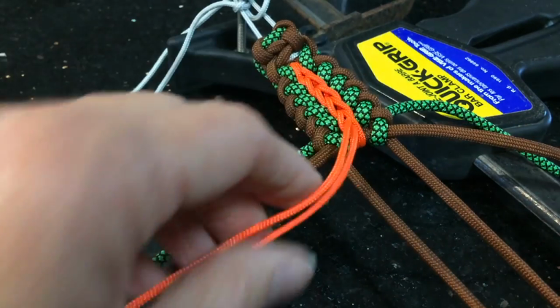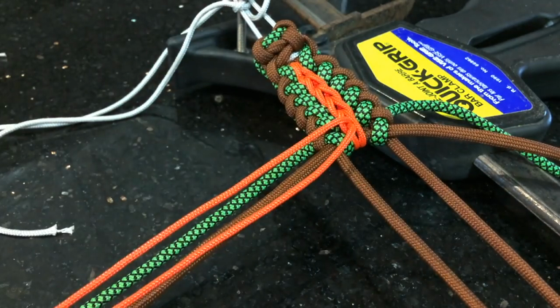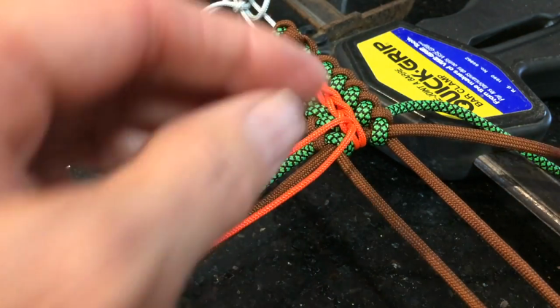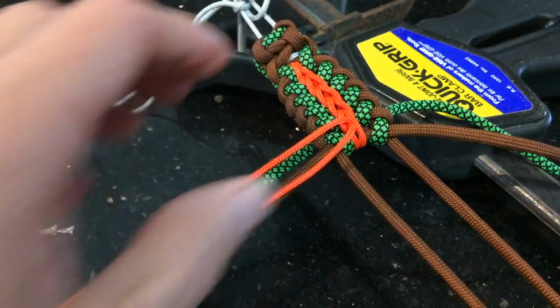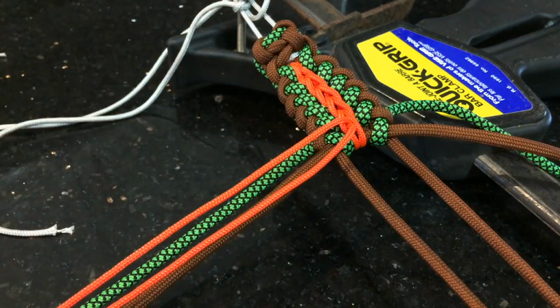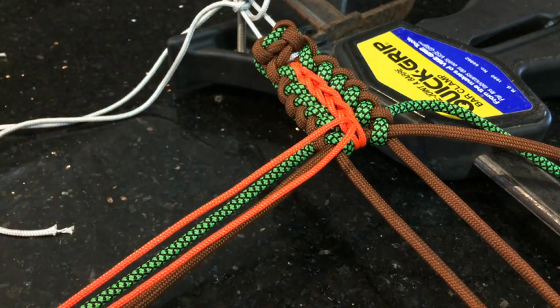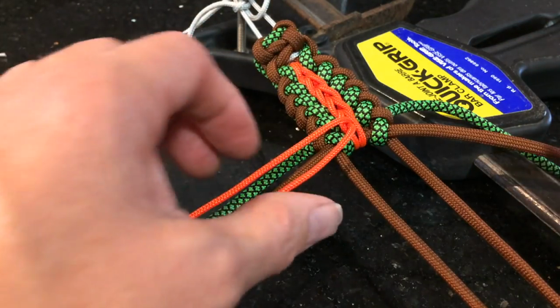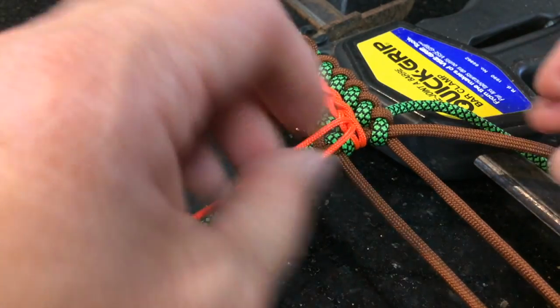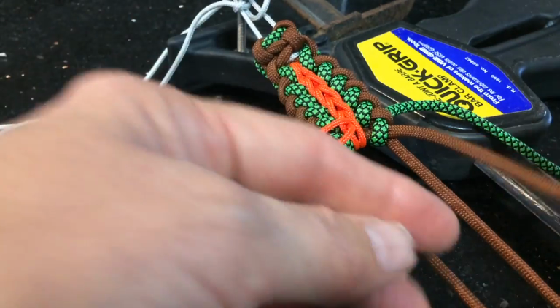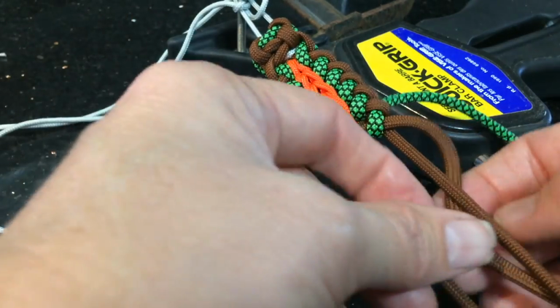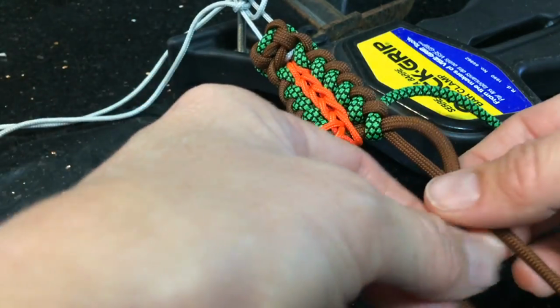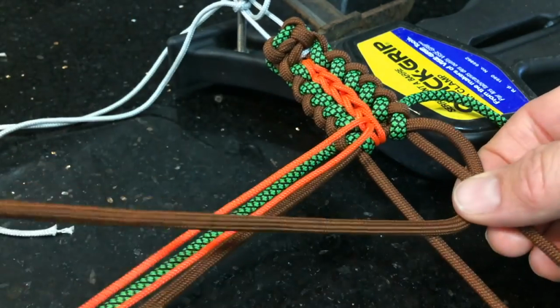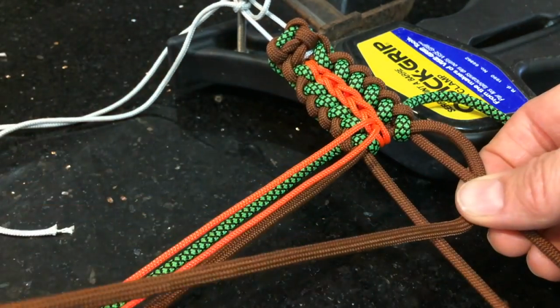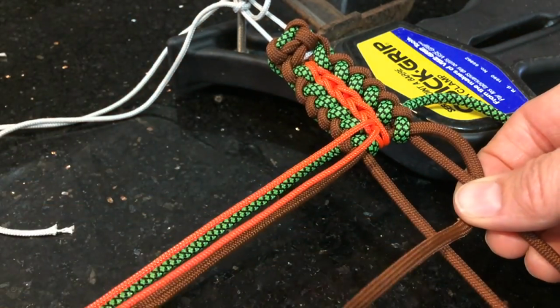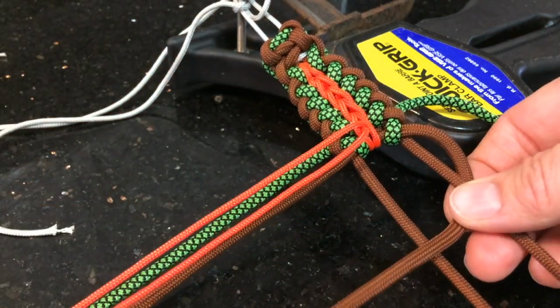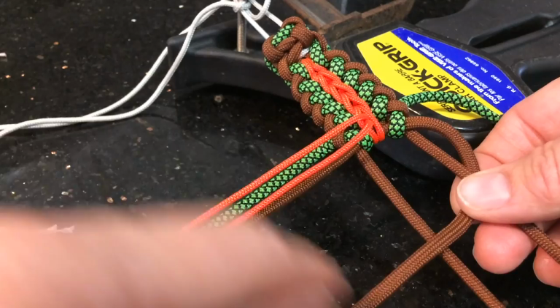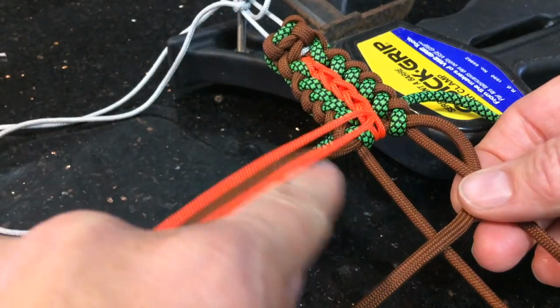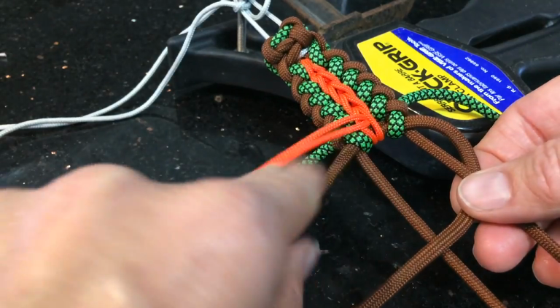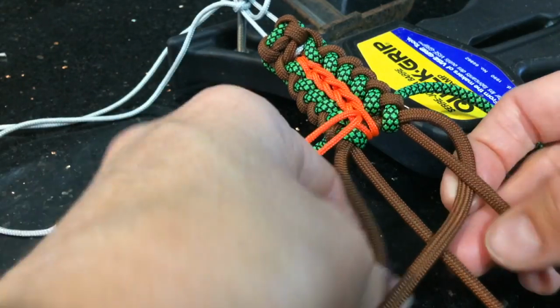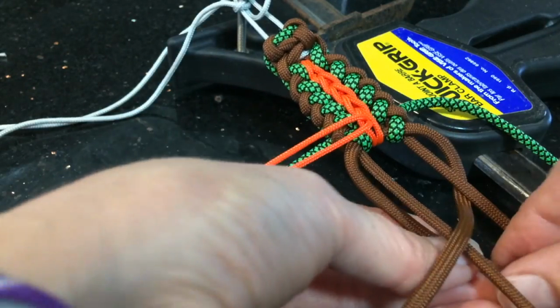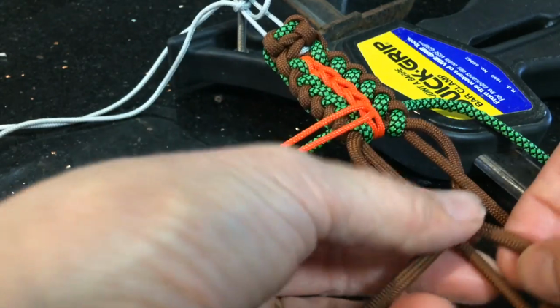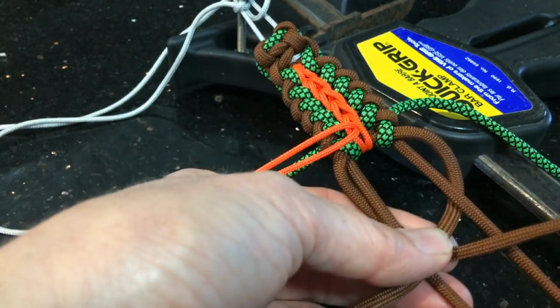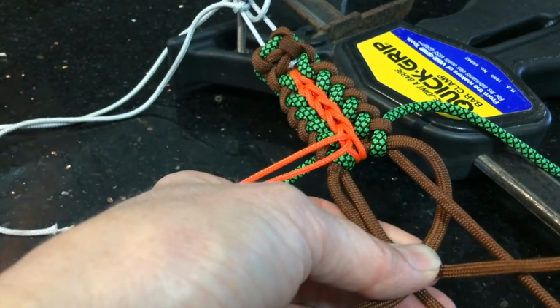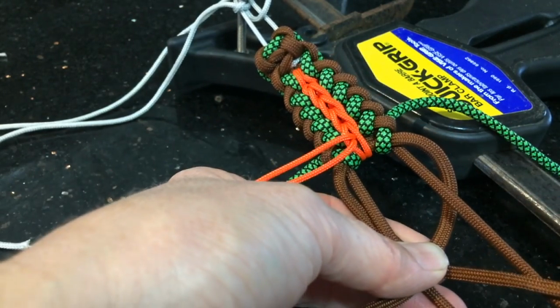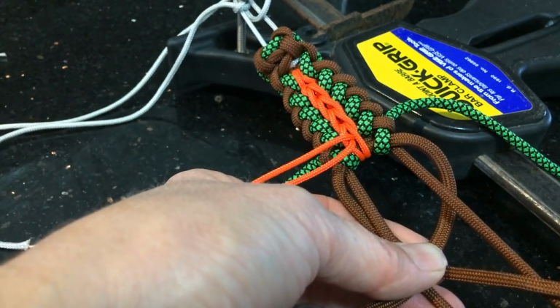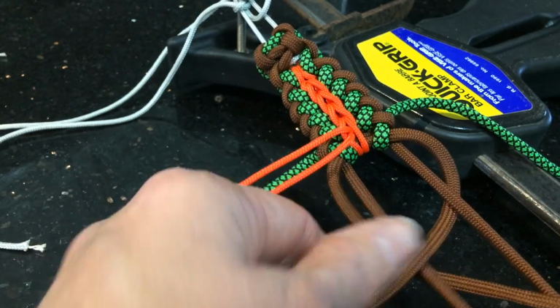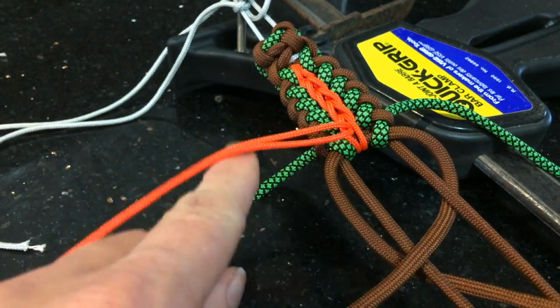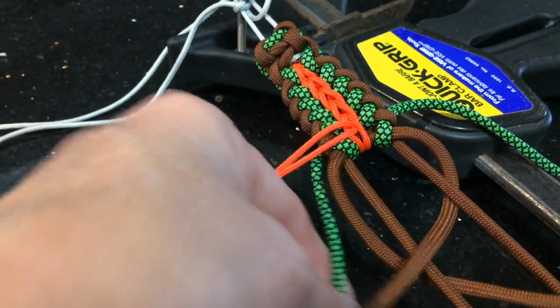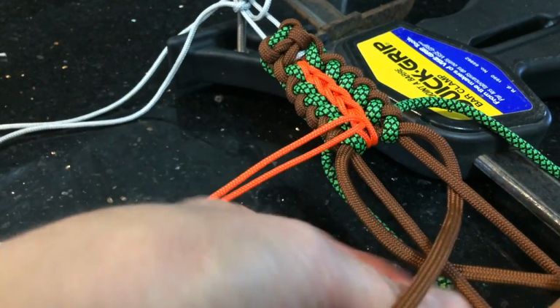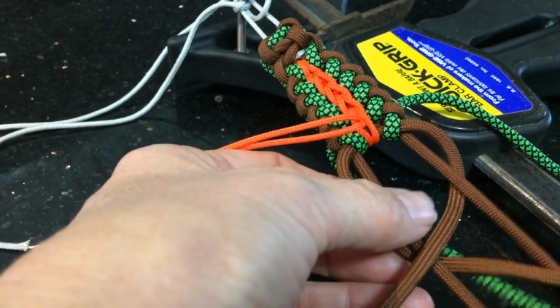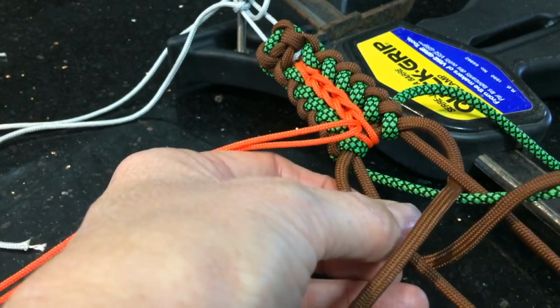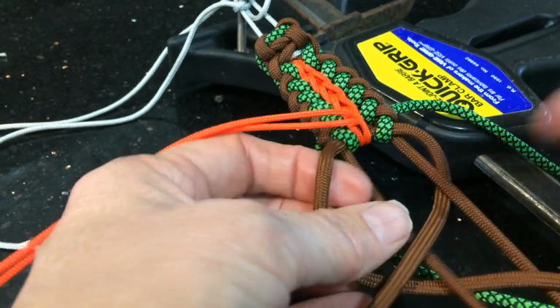We'll just keep going until we get to the part where we want to put the D-ring in for your dog collar, and we'll show you how to do that shortly.